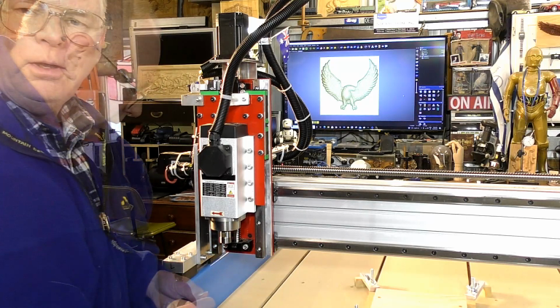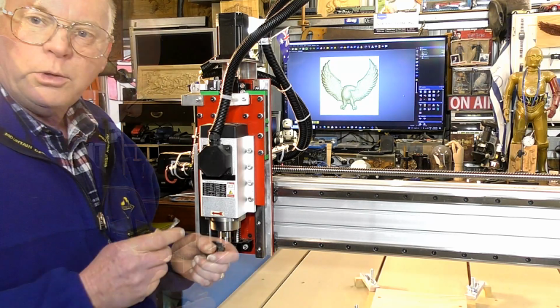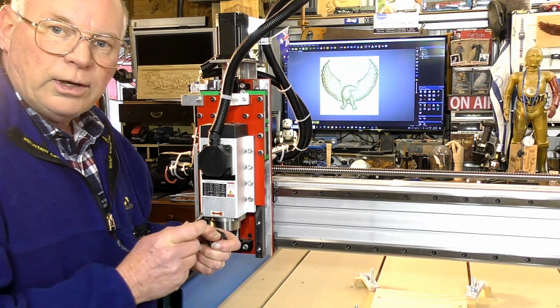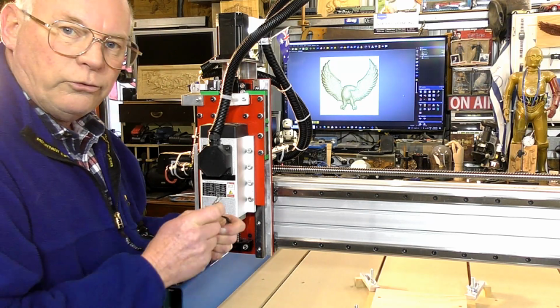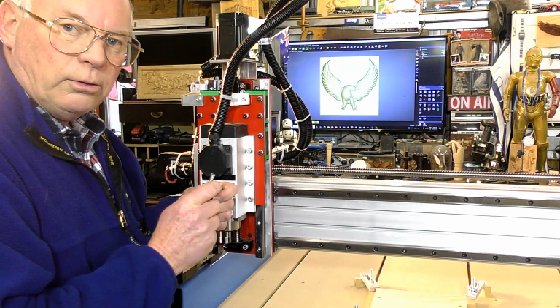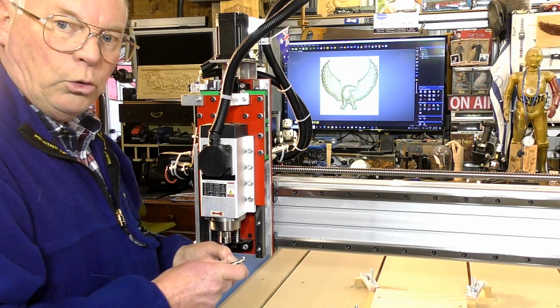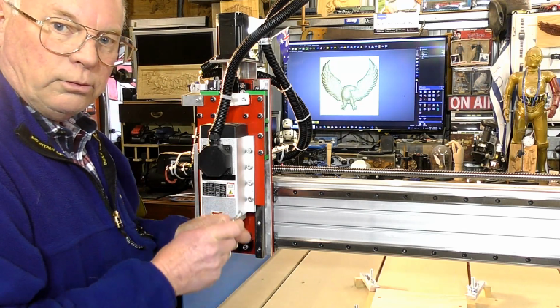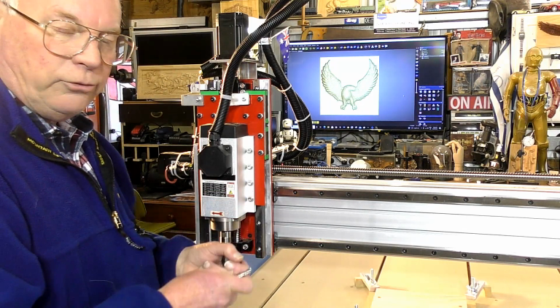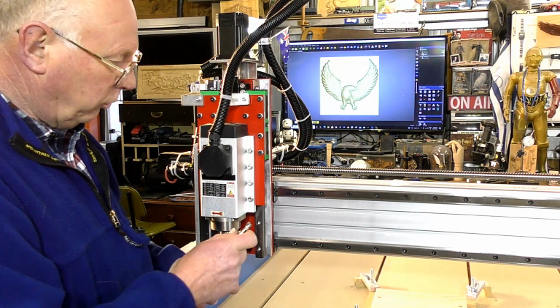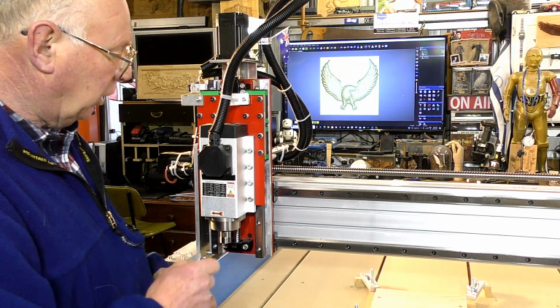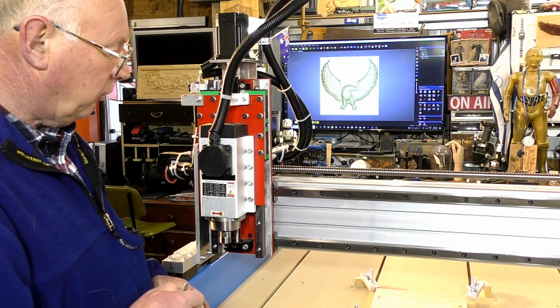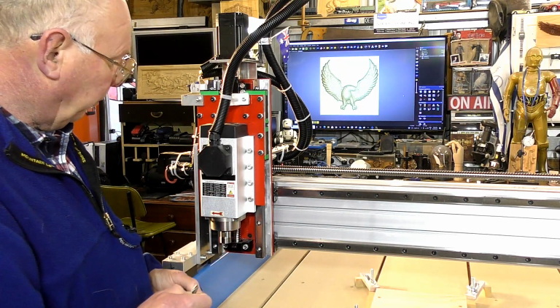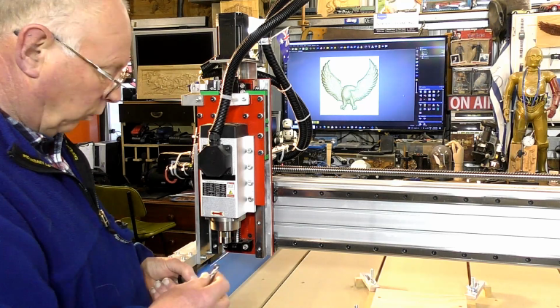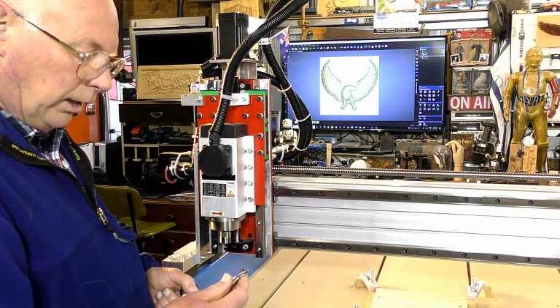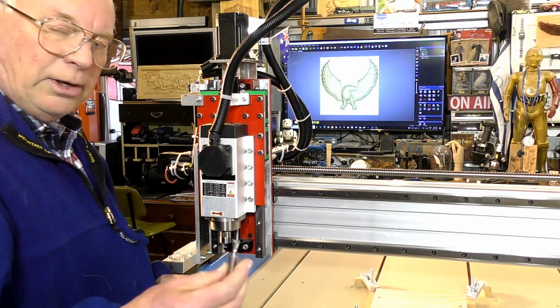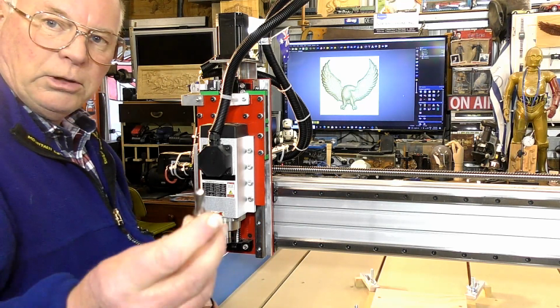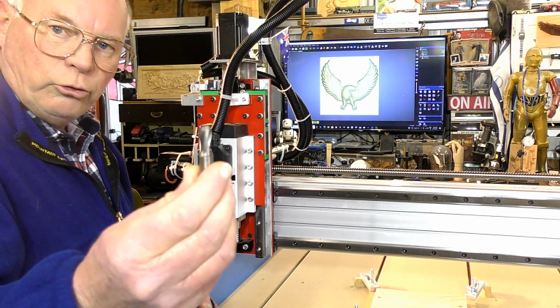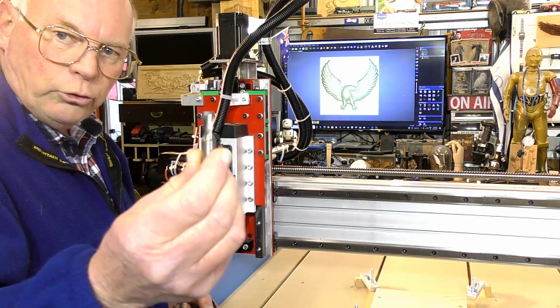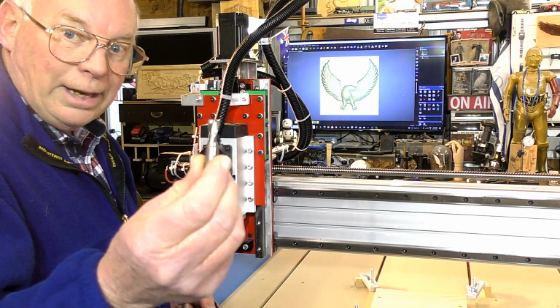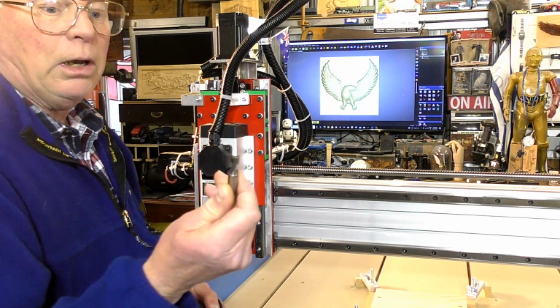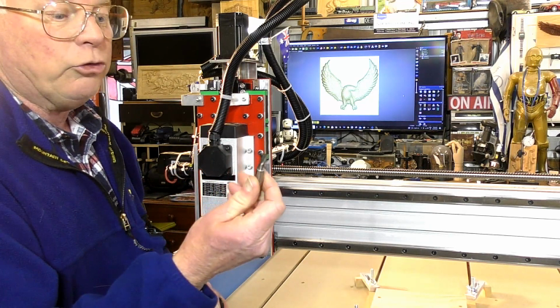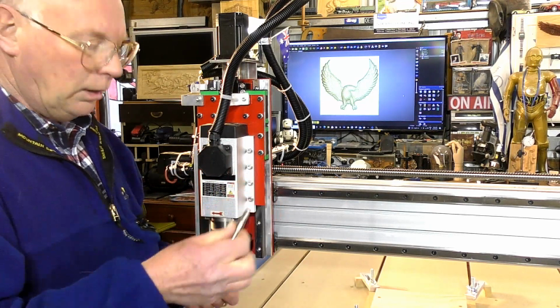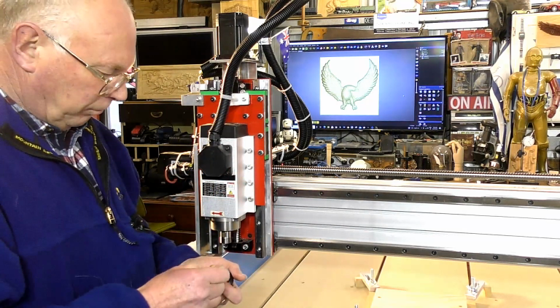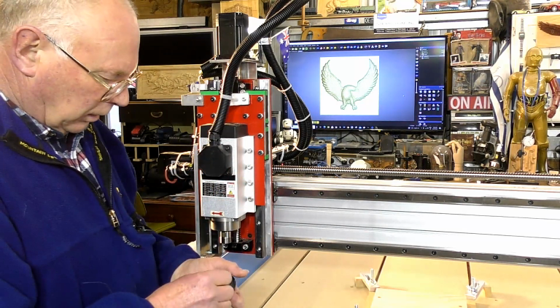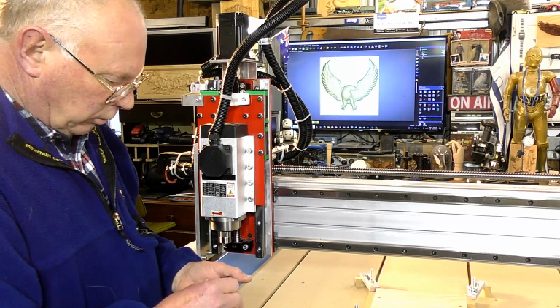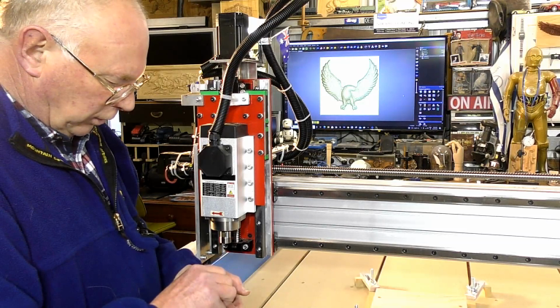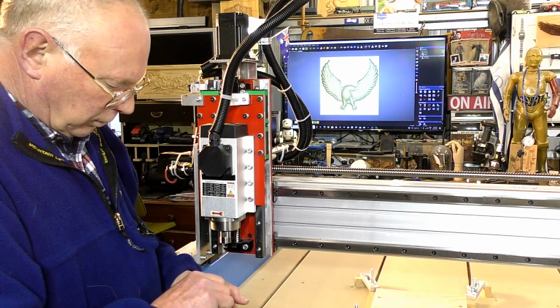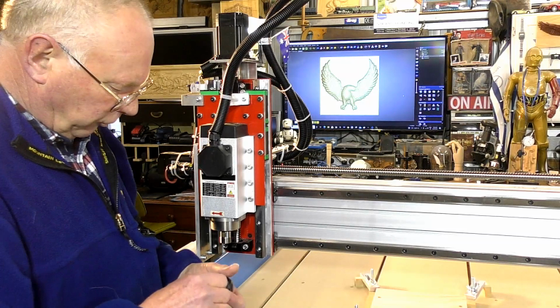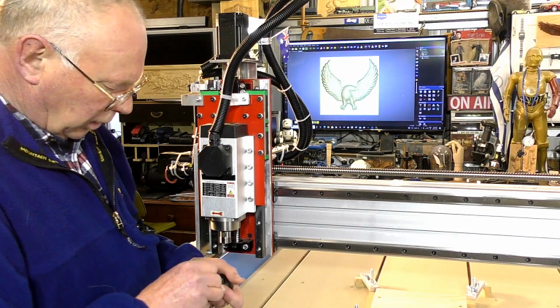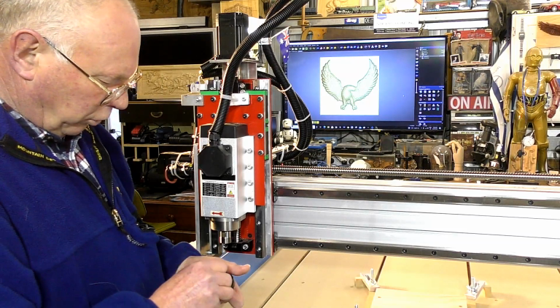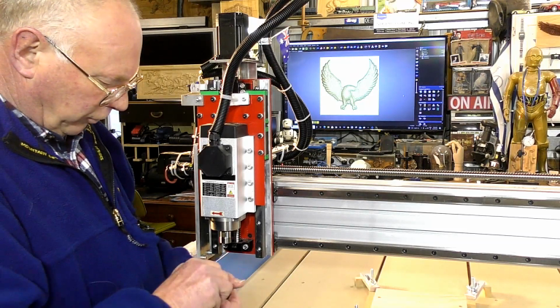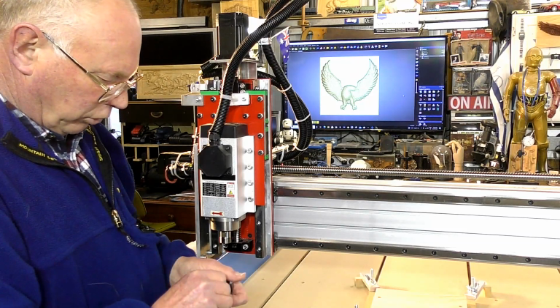We're going to start this small test 3D cut with a 10mm 2-flute end mill, which is fairly perfect for the job.